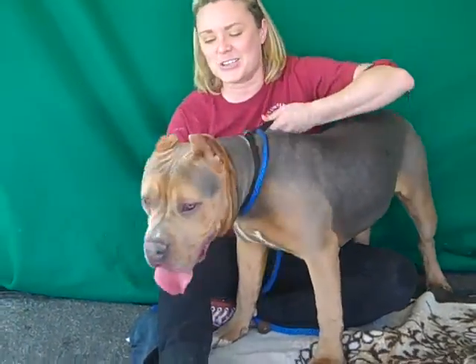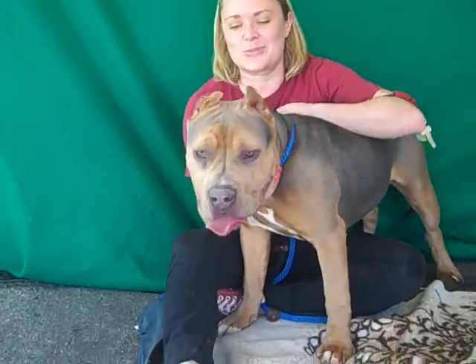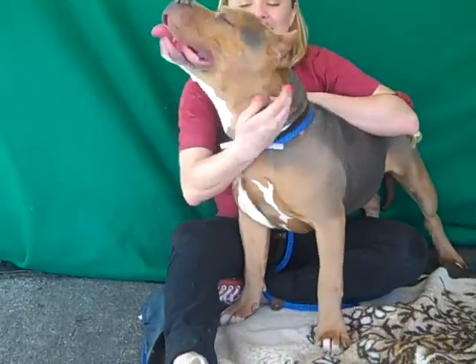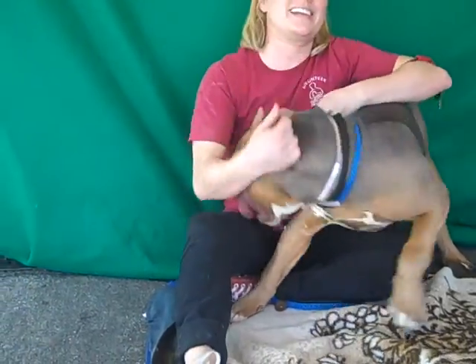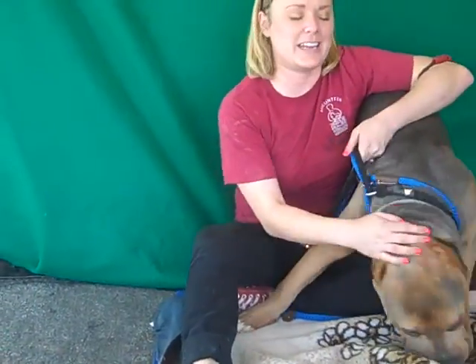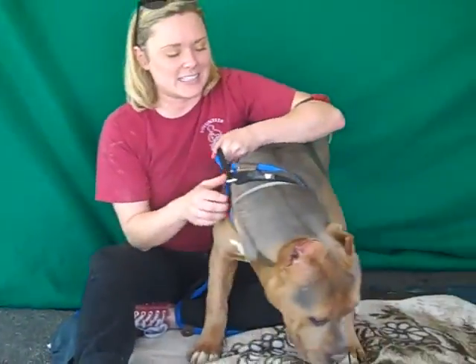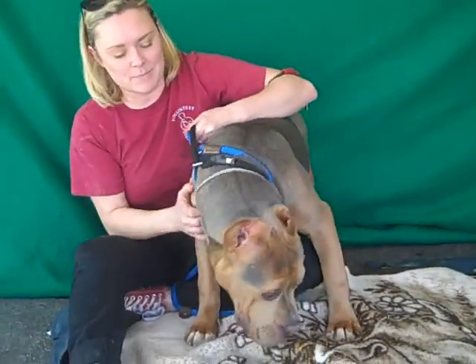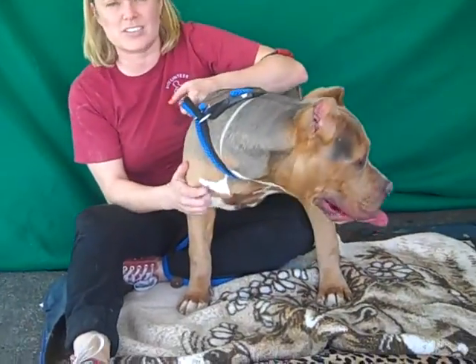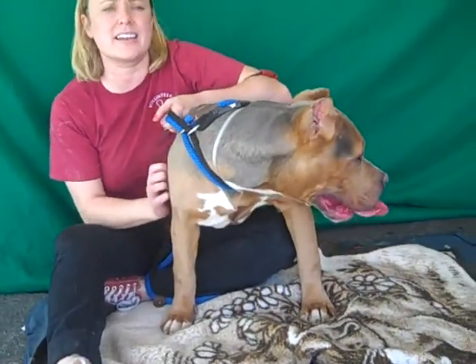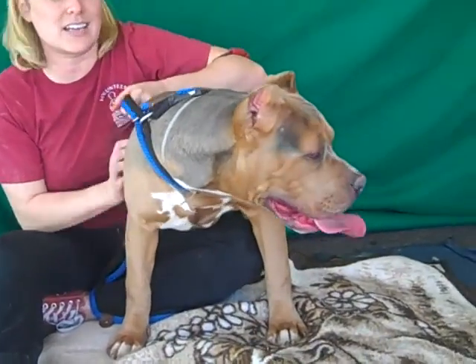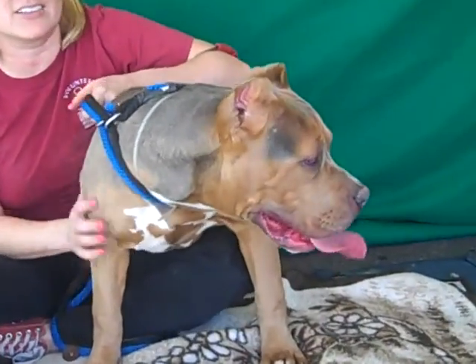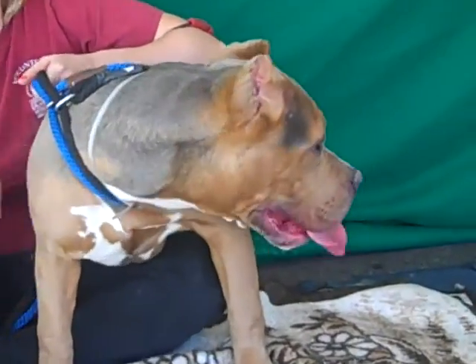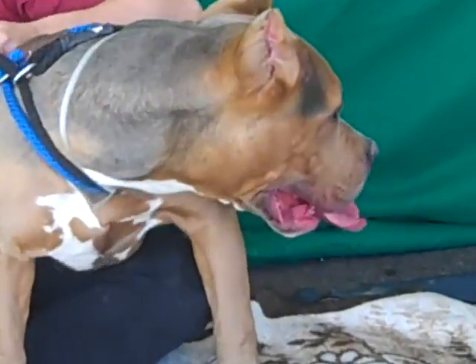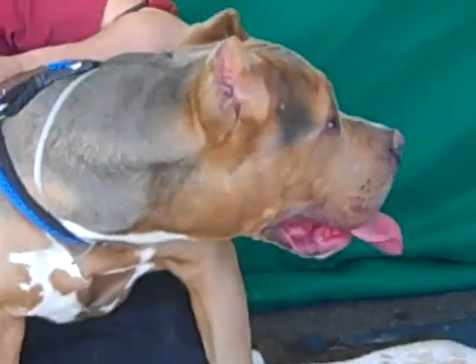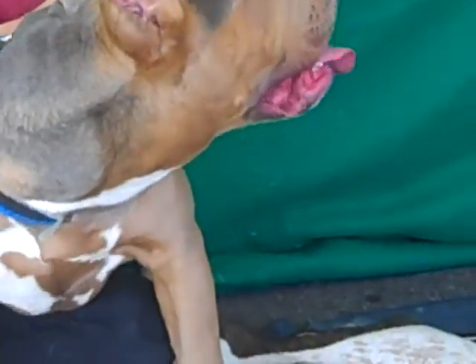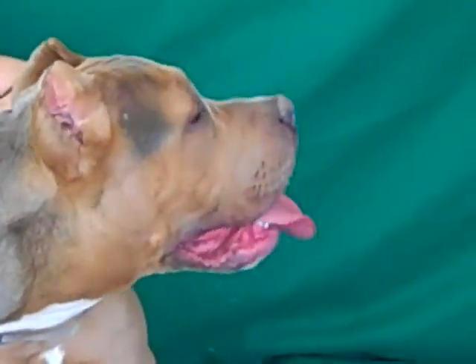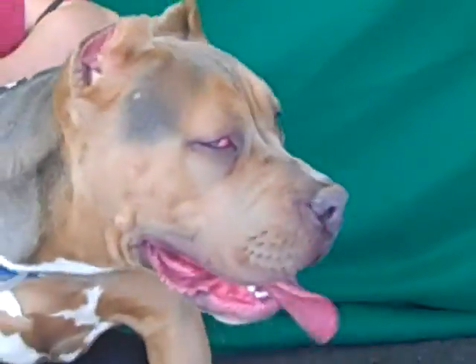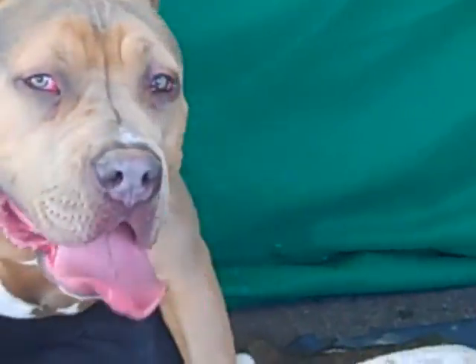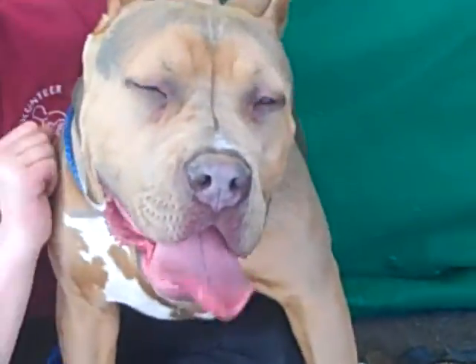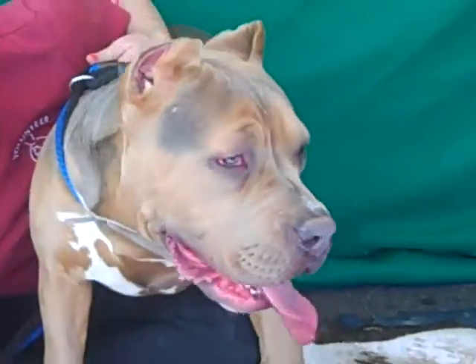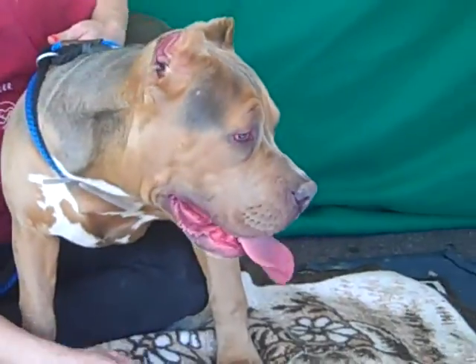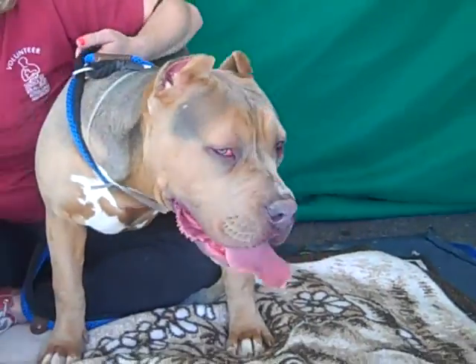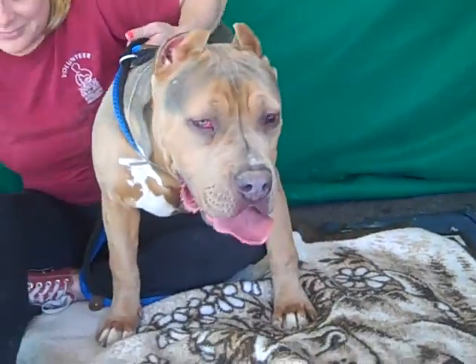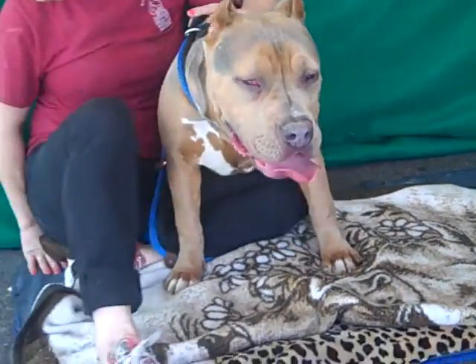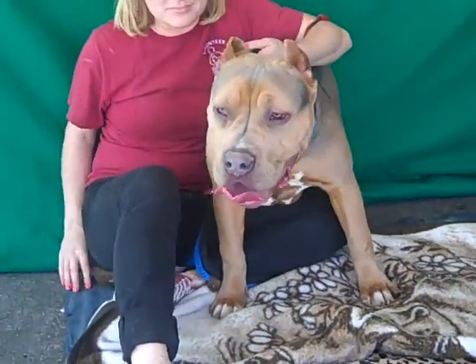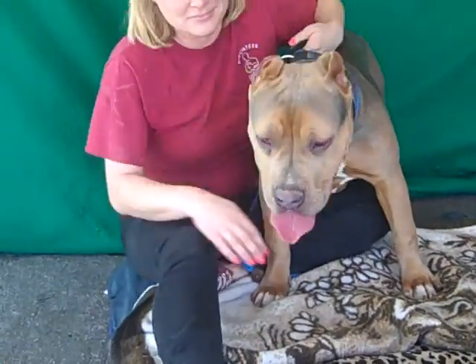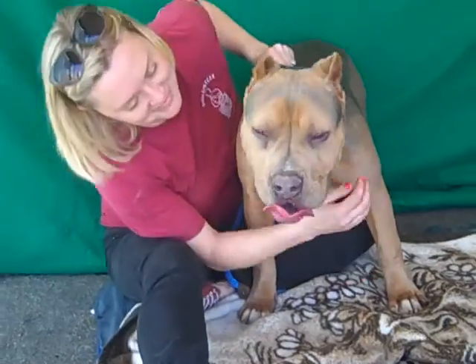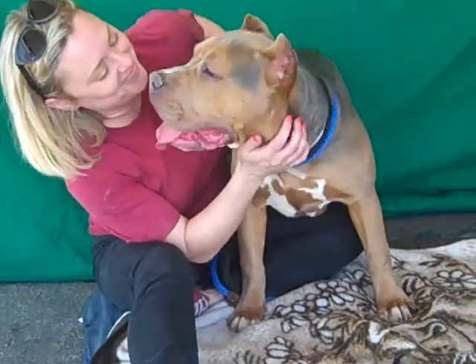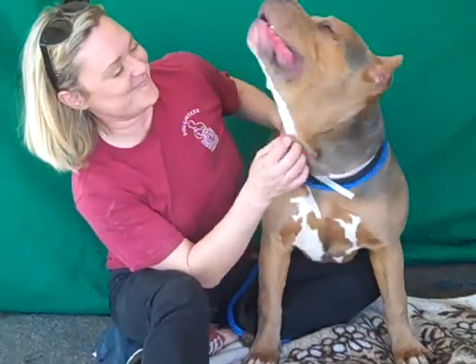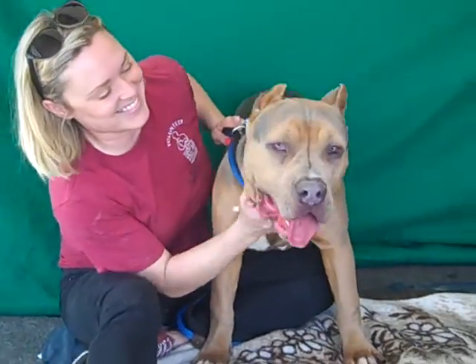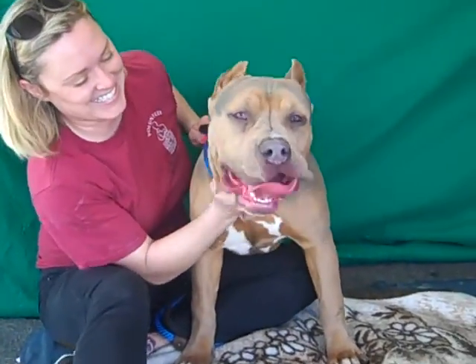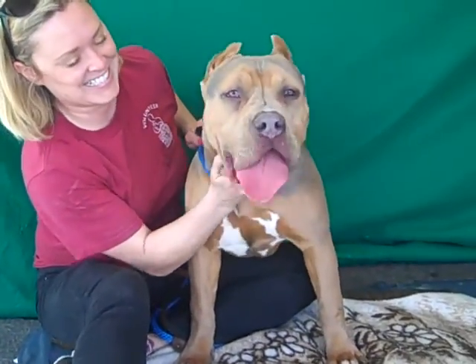She's just really kind of goofy and sweet and just stunning — stunning coloring. Really beautiful. She passed her temp test with an A, so she's an excellent girl. She's just big, and you gotta know what you're doing with a dog like this.